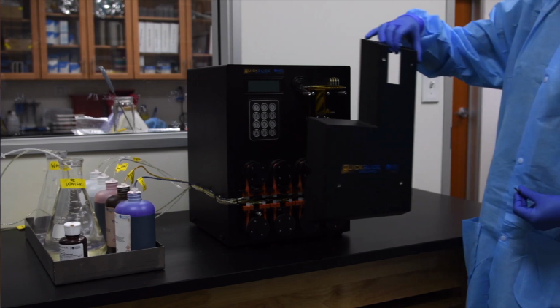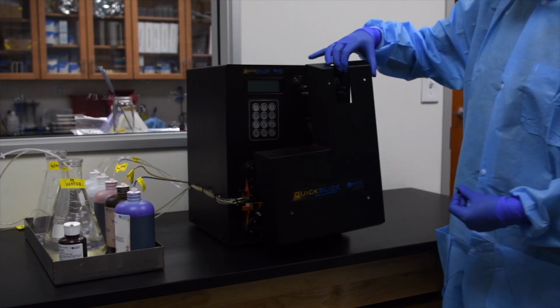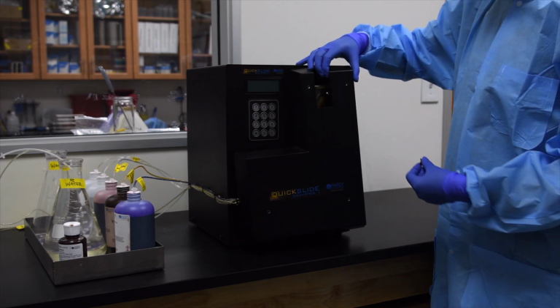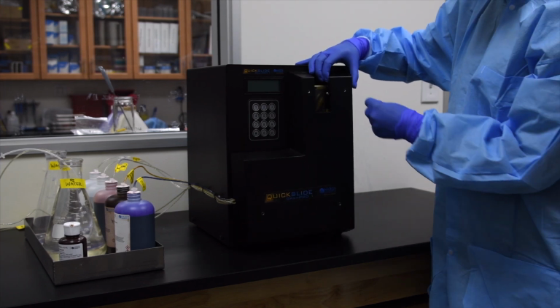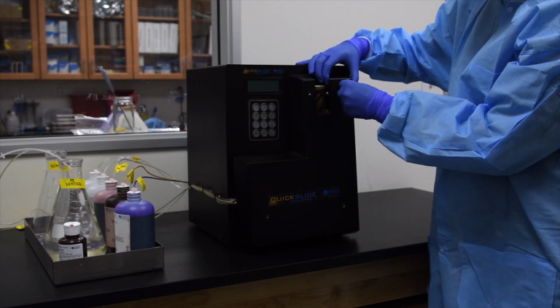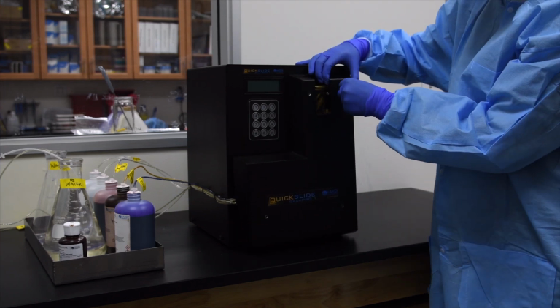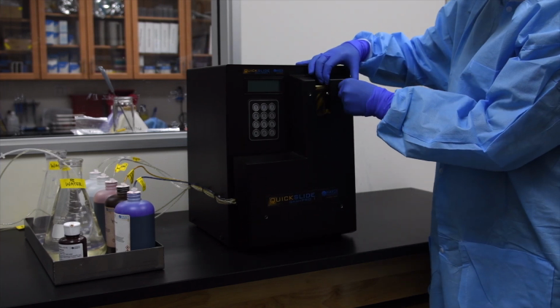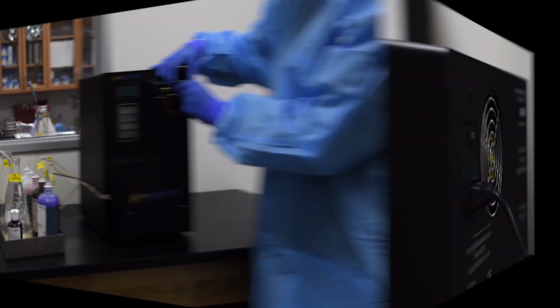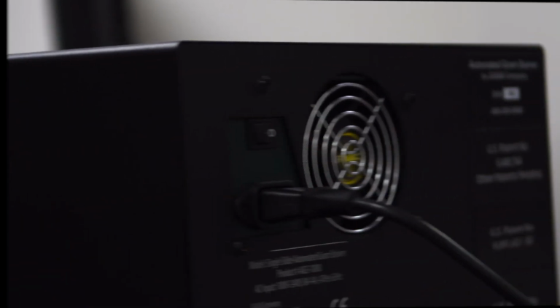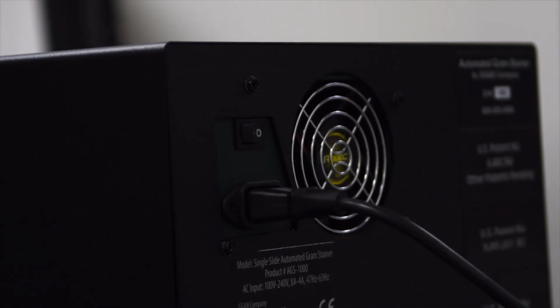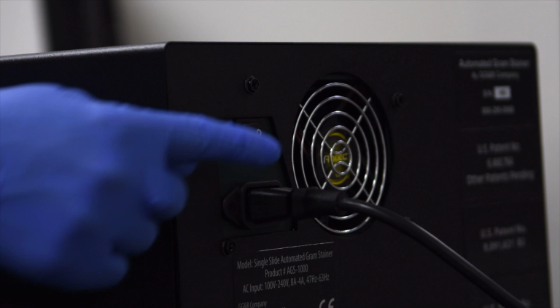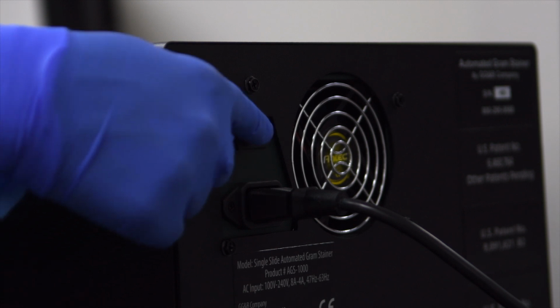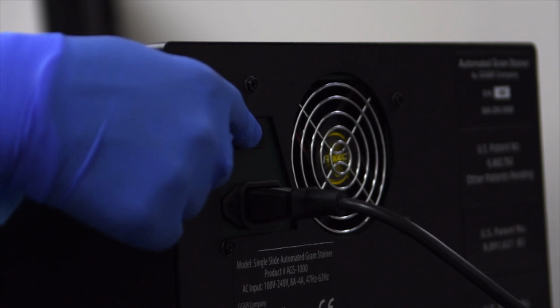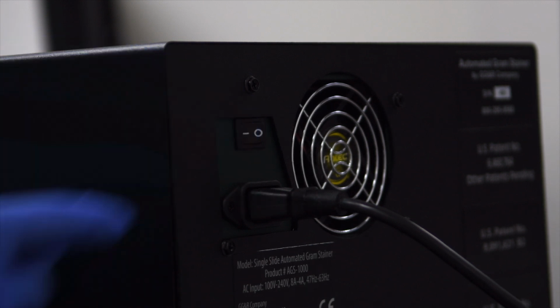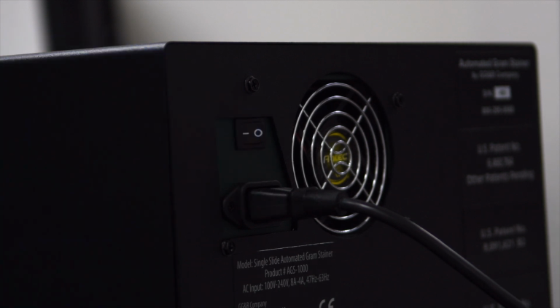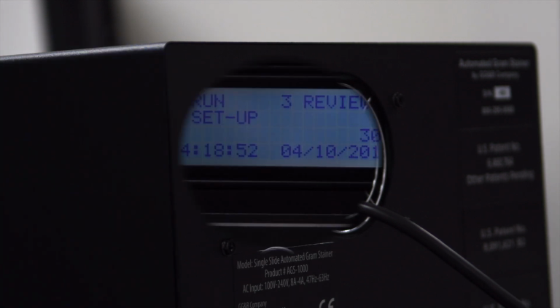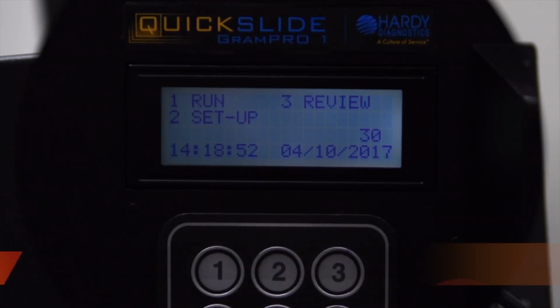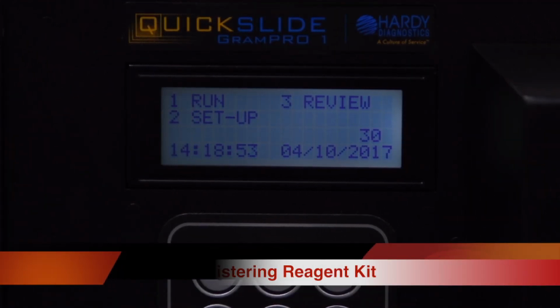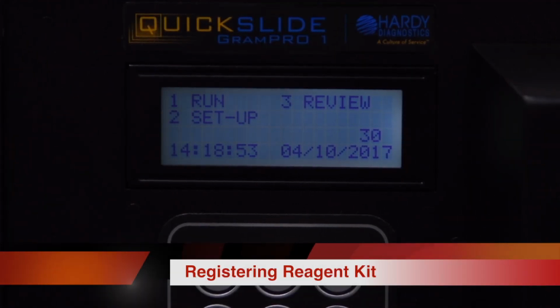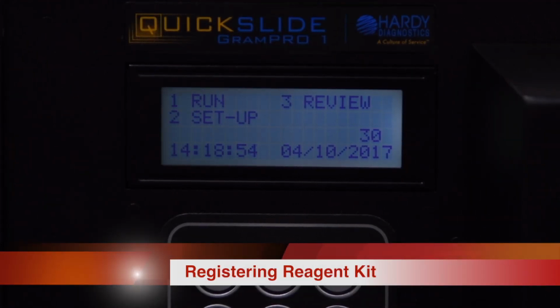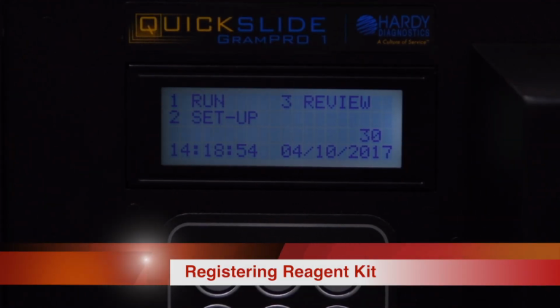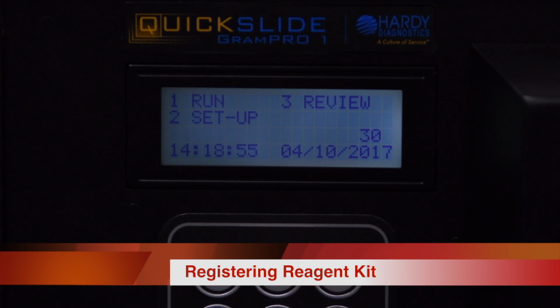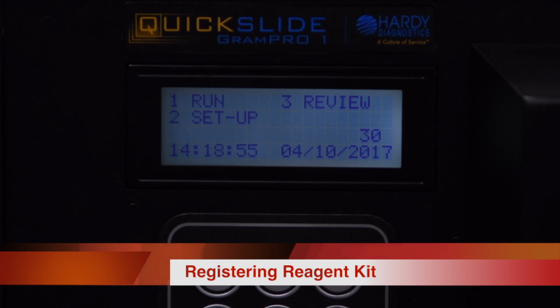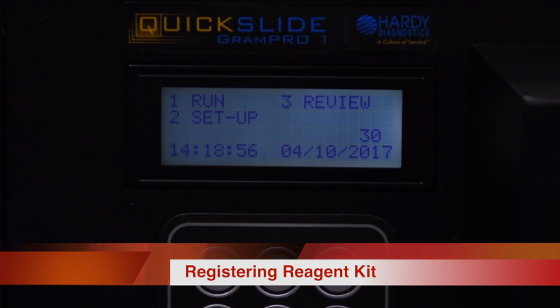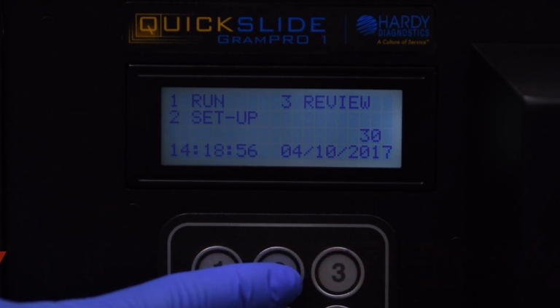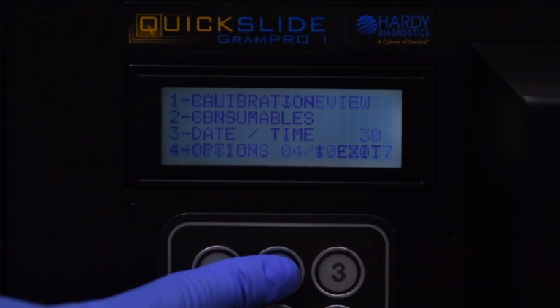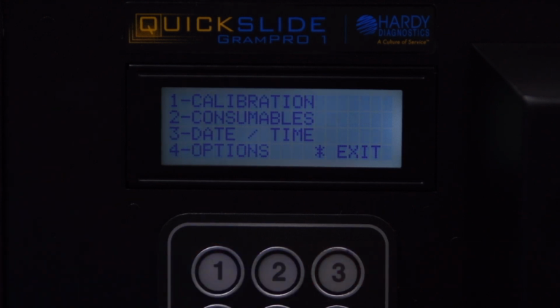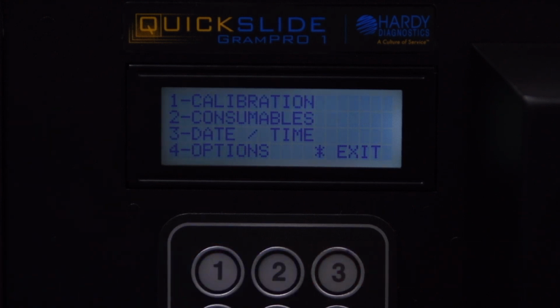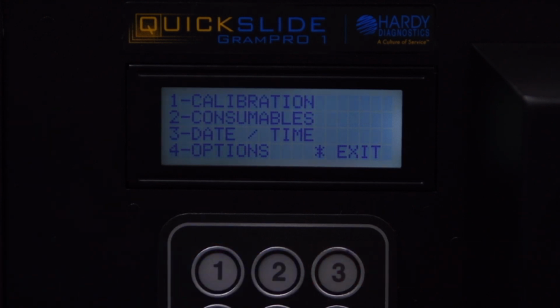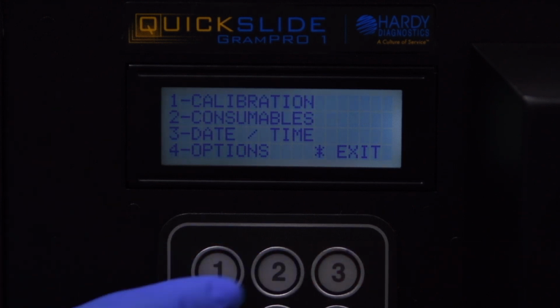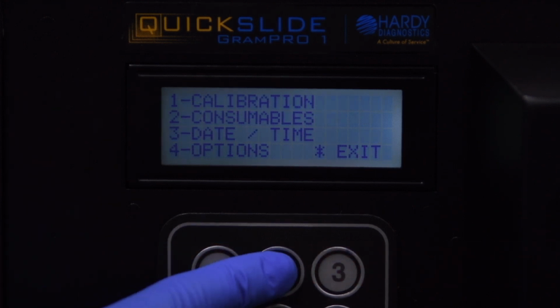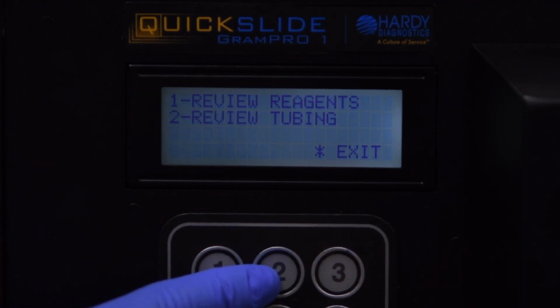The panel covering the pump tubes can now be replaced. Power on the instrument by pressing the on switch in the back. From the main menu, press 2 on the keypad to select Setup, then press 2 again to select Consumables.